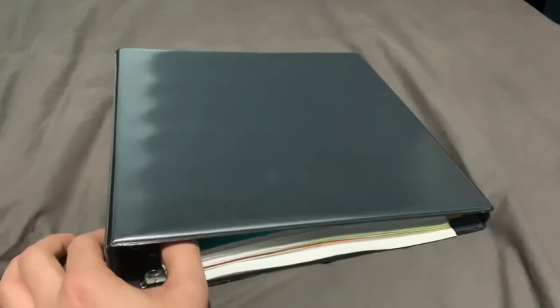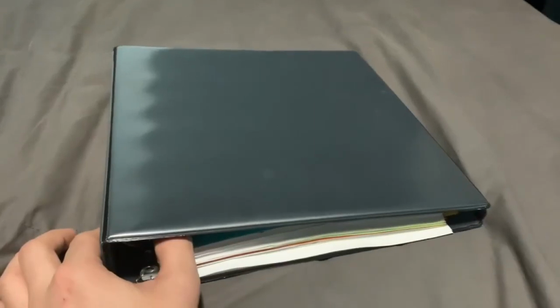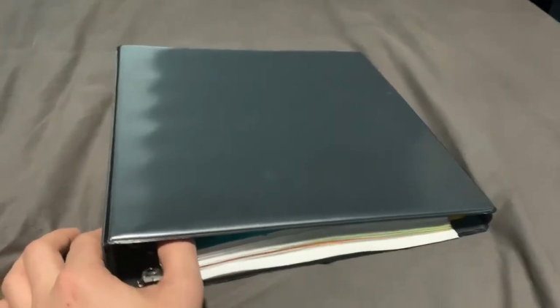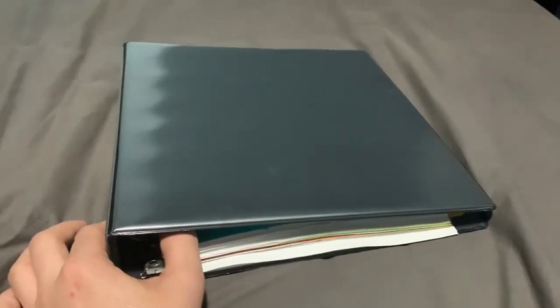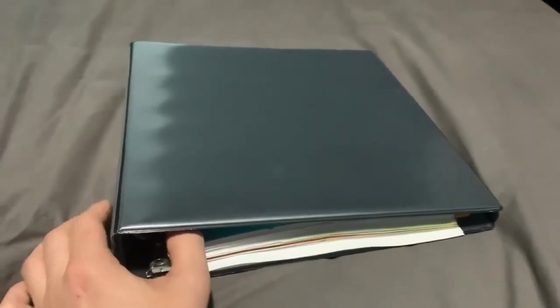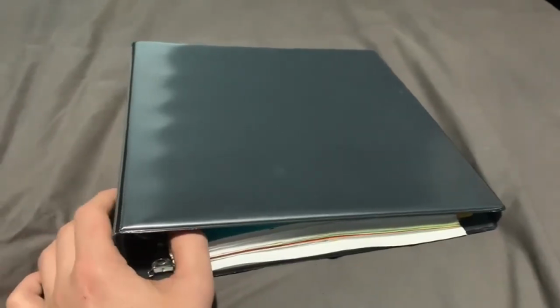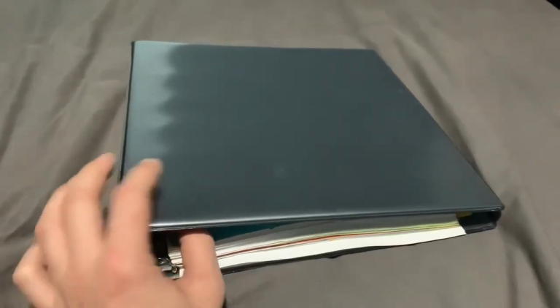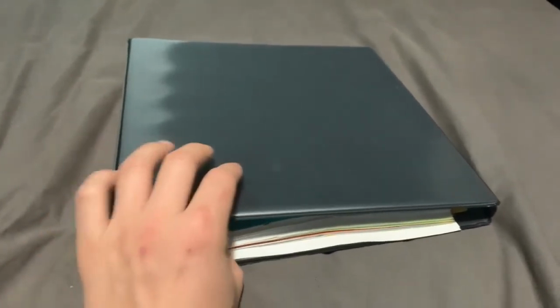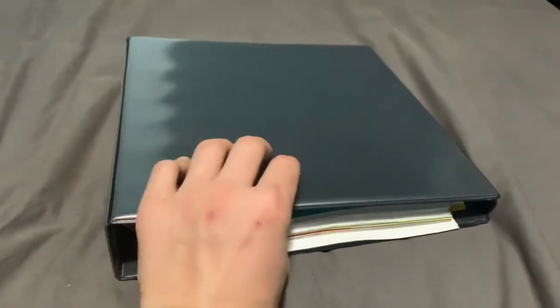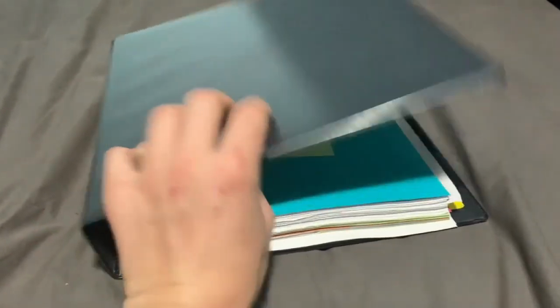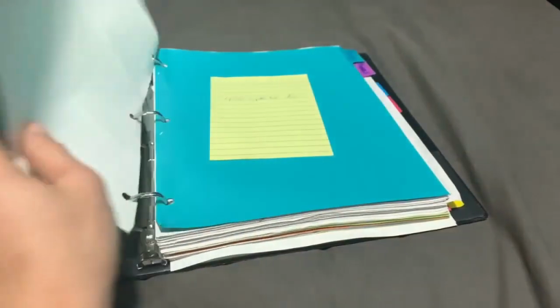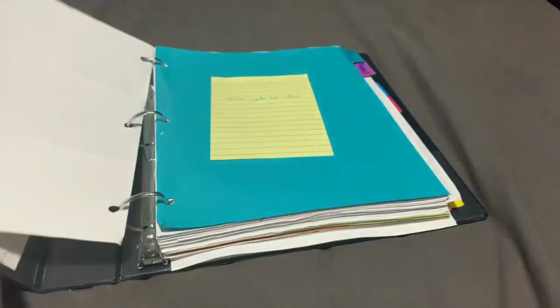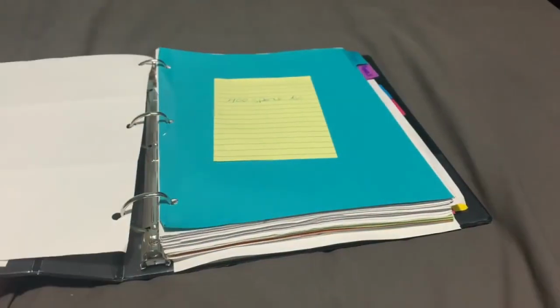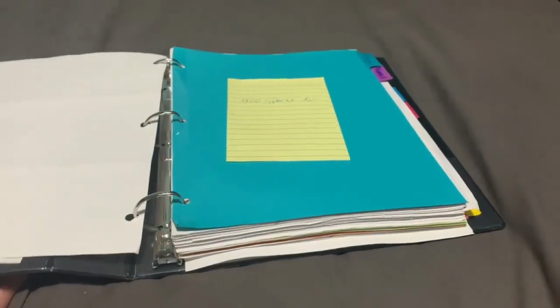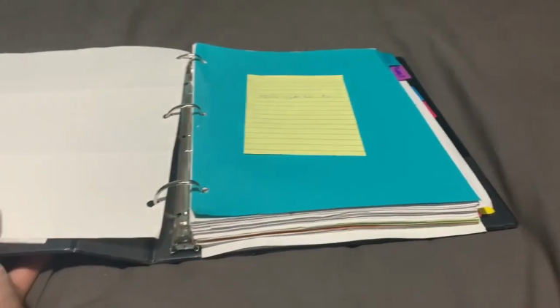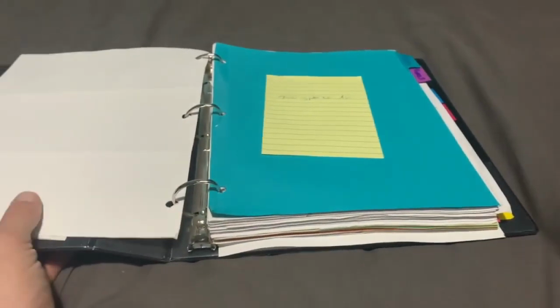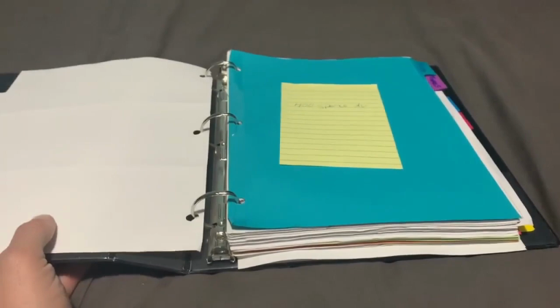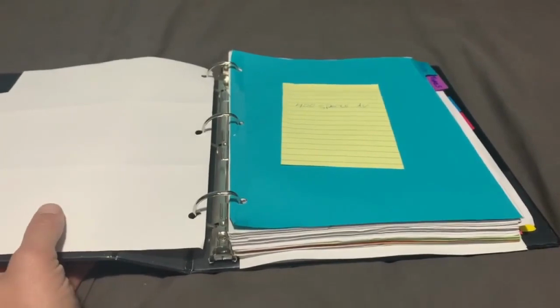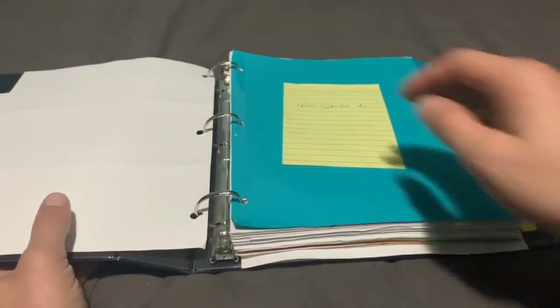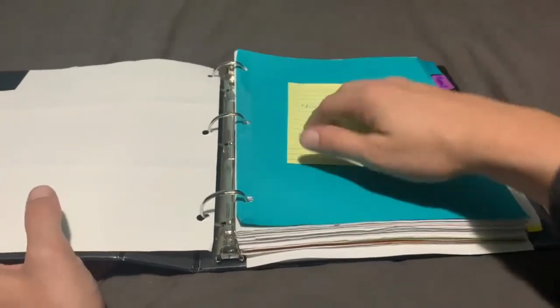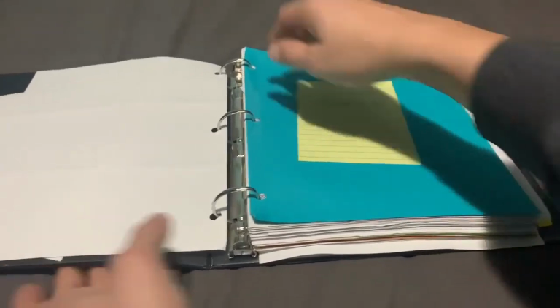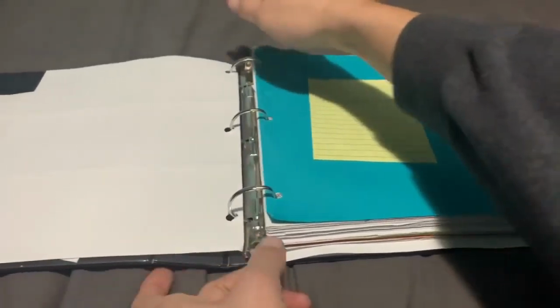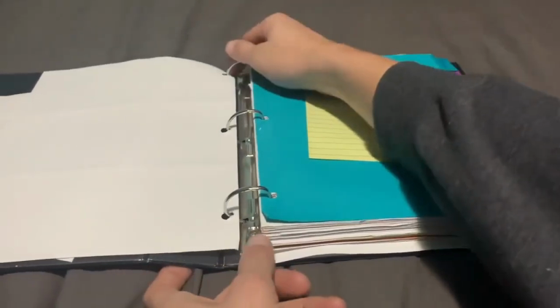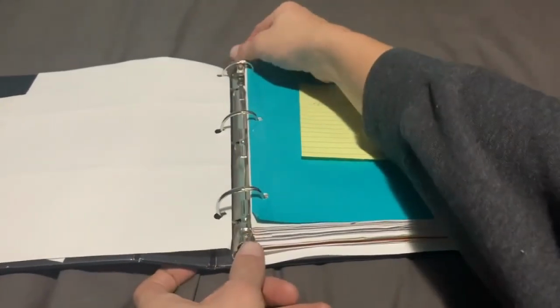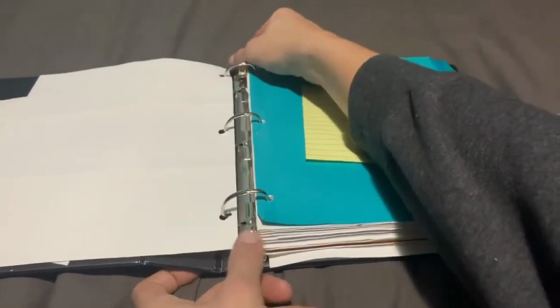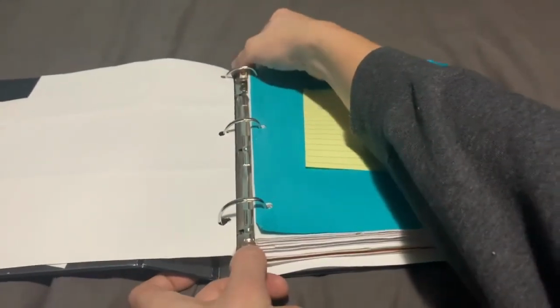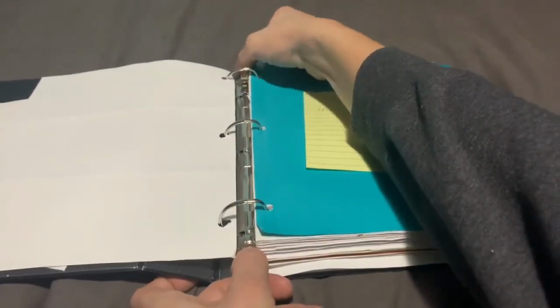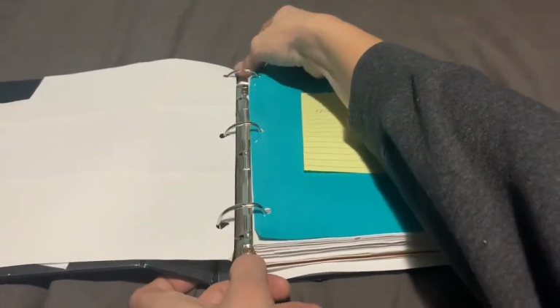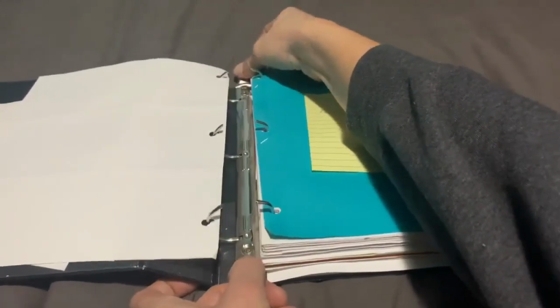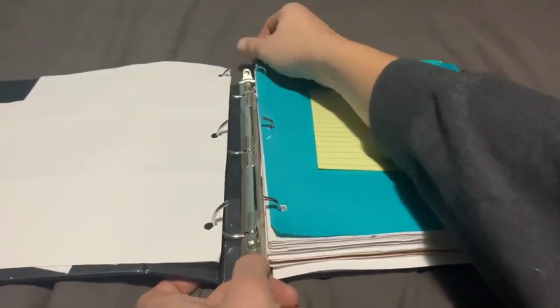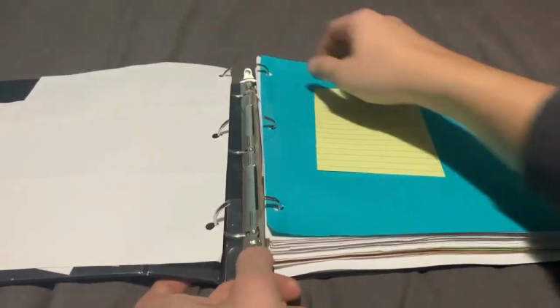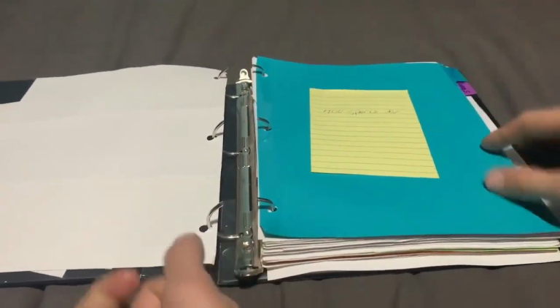Here we have a one and a half inch binder. It is a plain looking binder but very durable. I use this one for my files. It has been holding up really good.